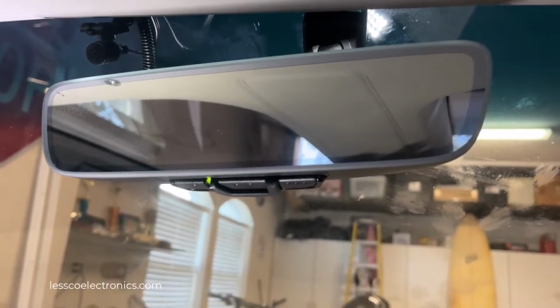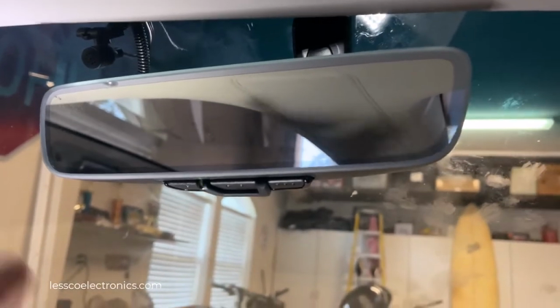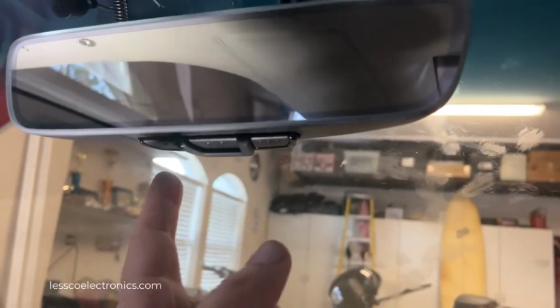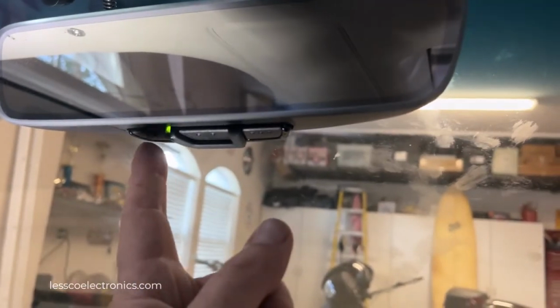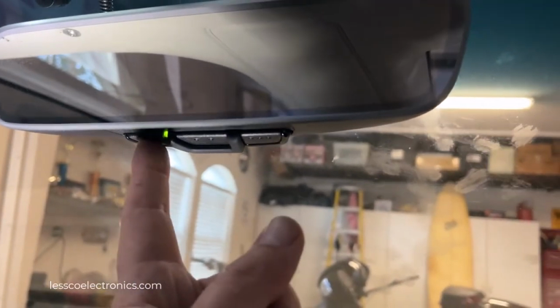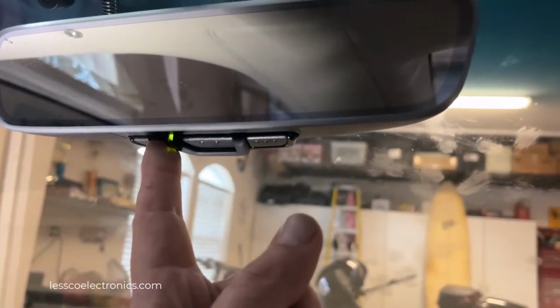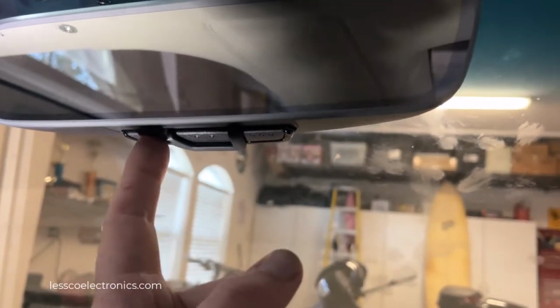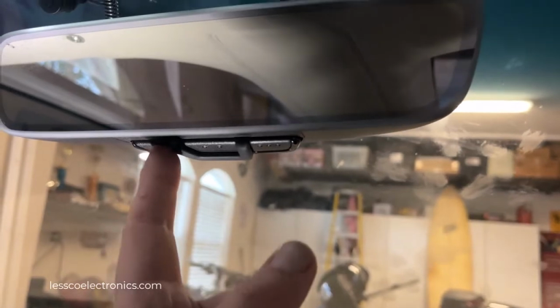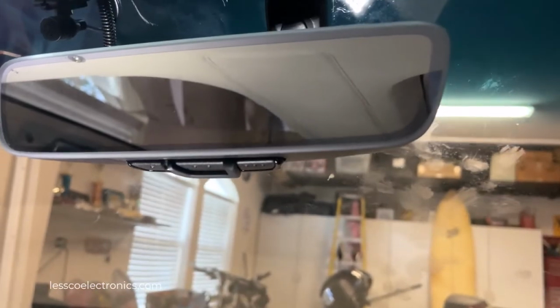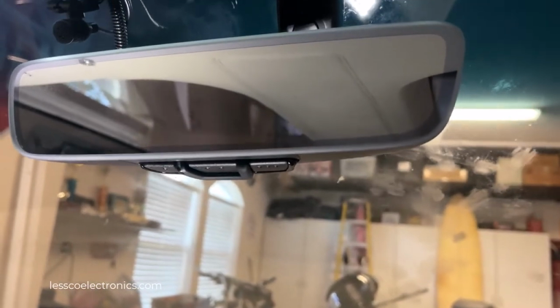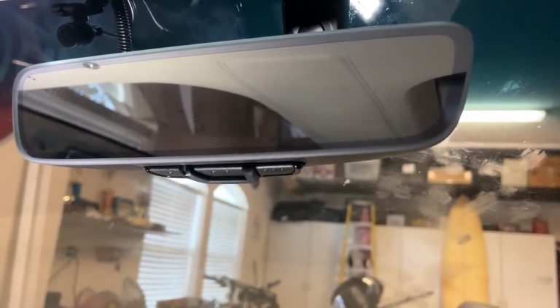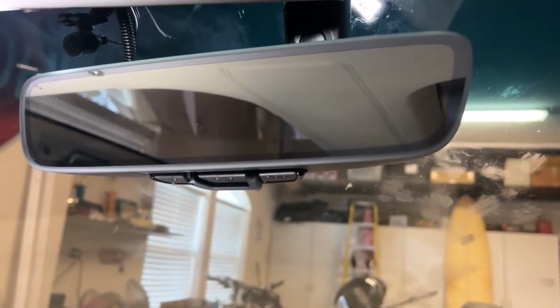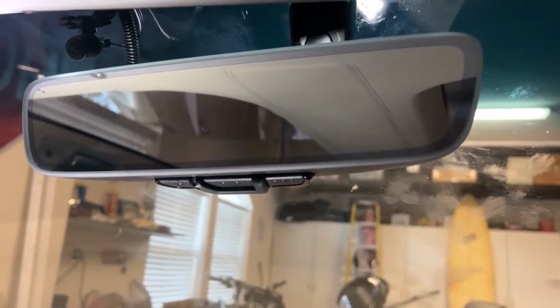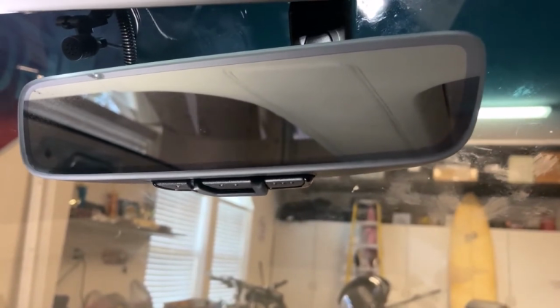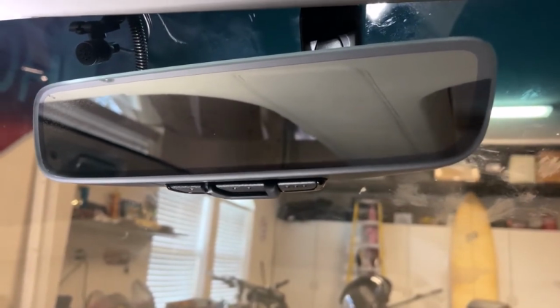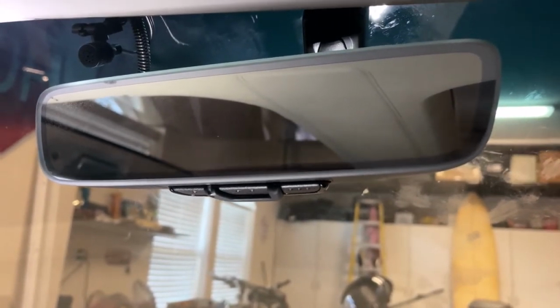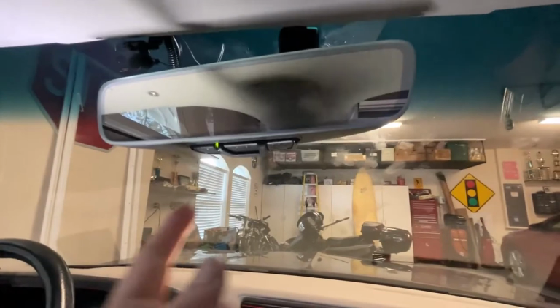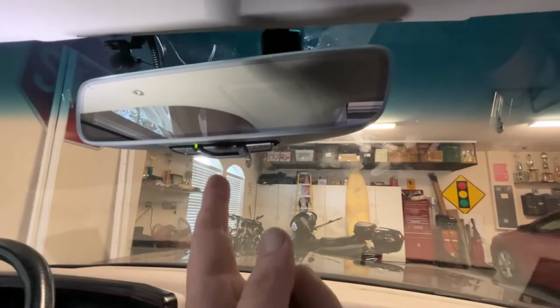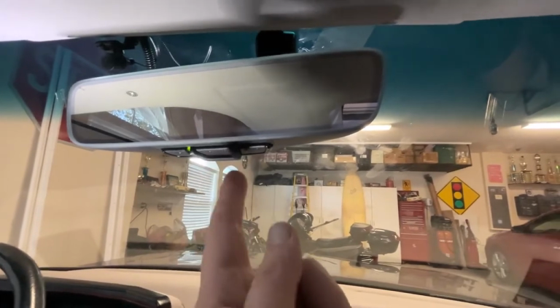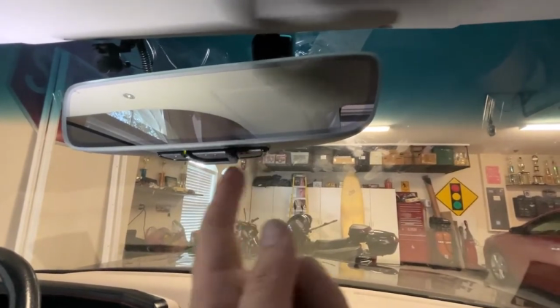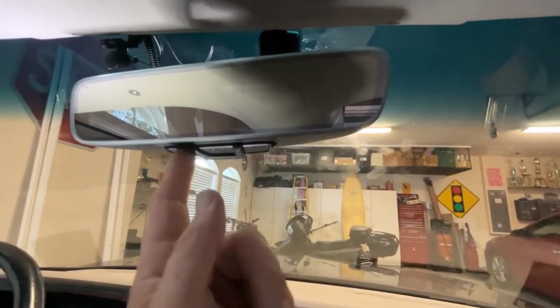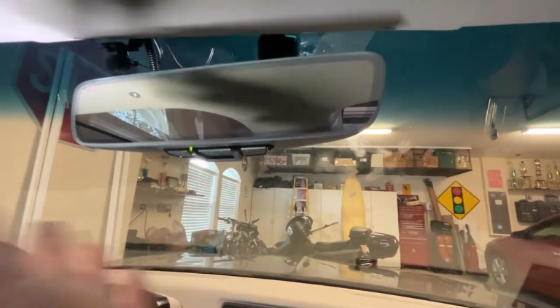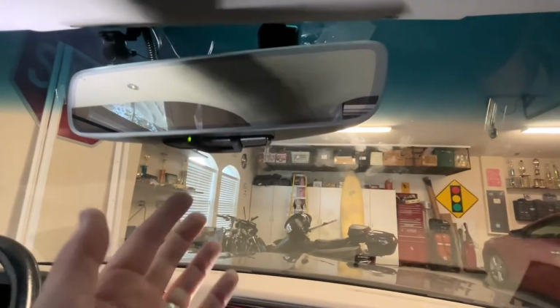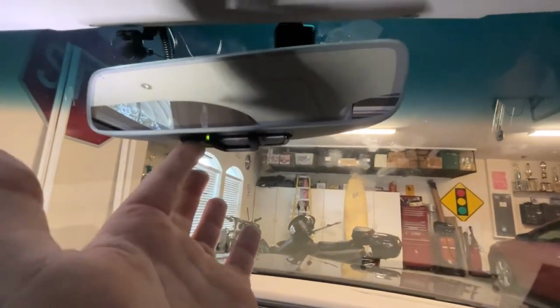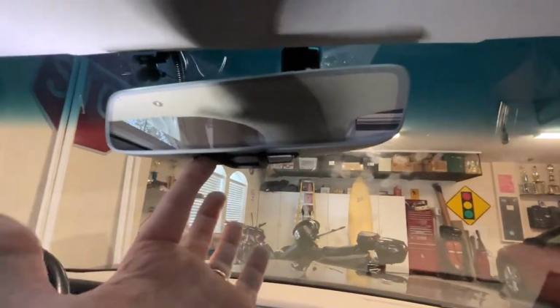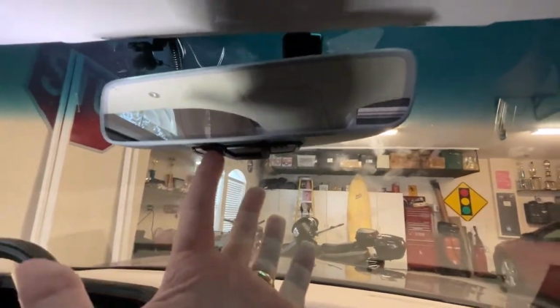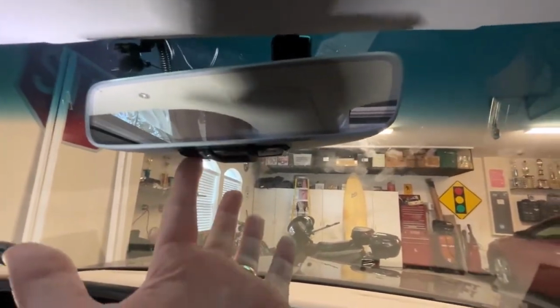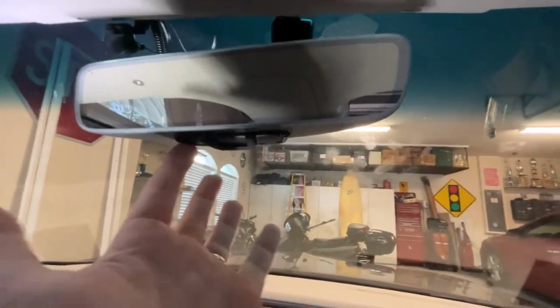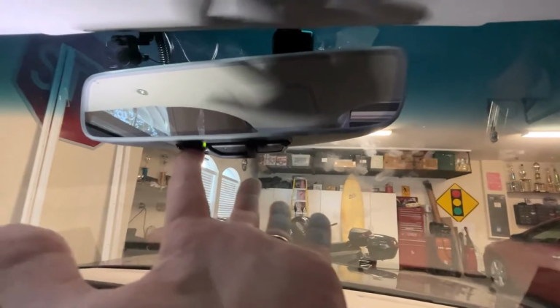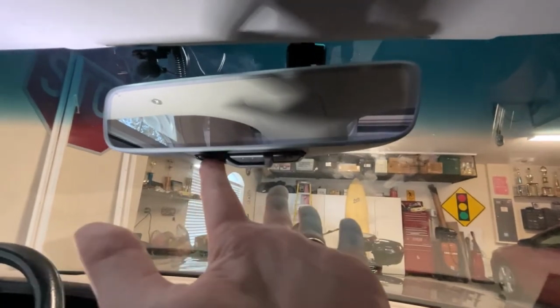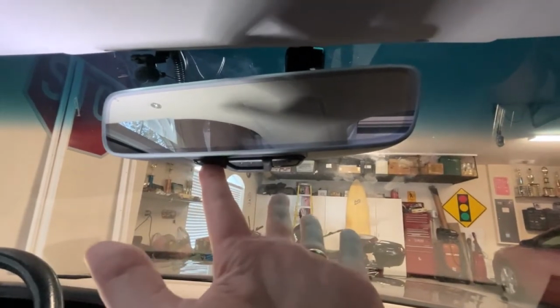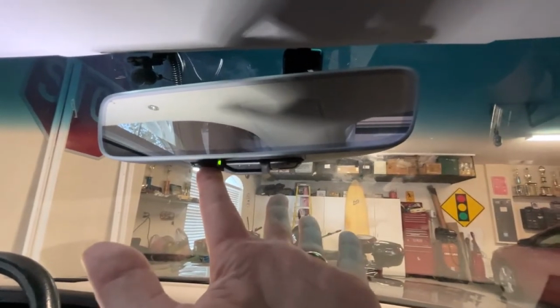You've got to hit the button you want to program it to, shut that light out, and then it's stored to memory. Easy. Then you can program the other channels if you want to, or just leave the one alone and you're done.